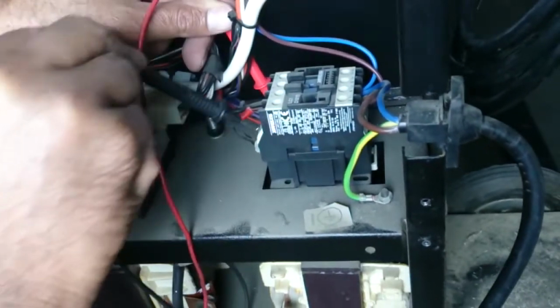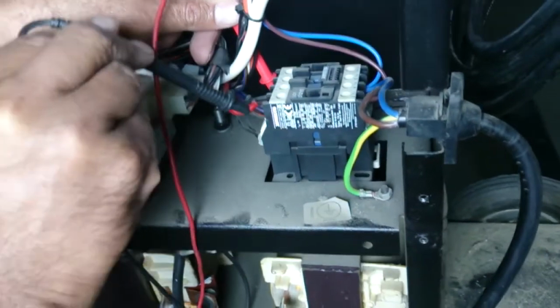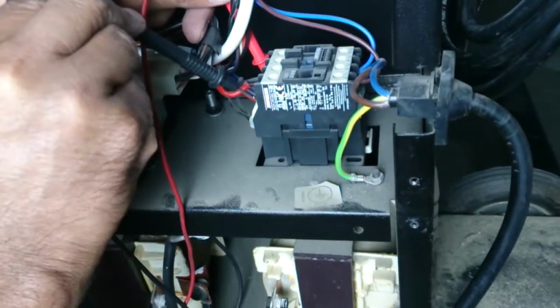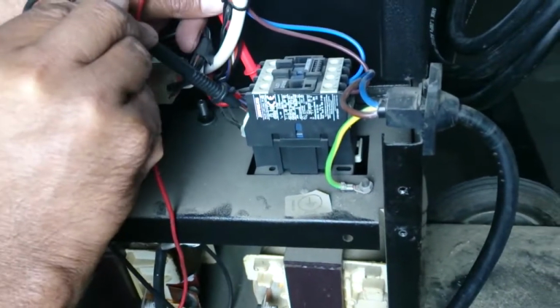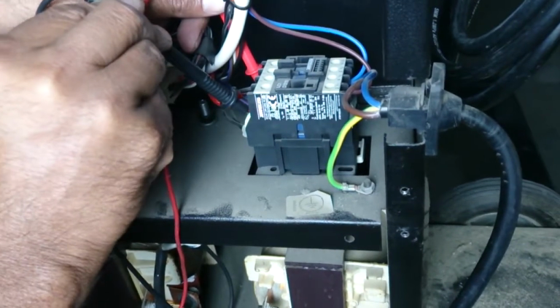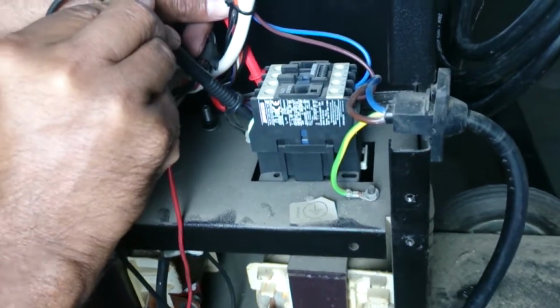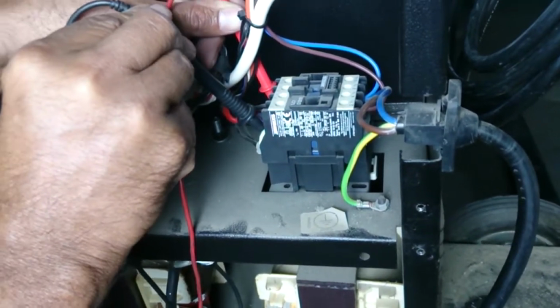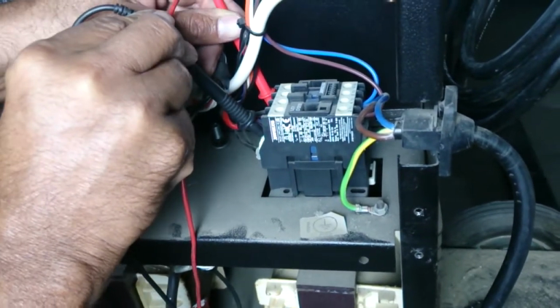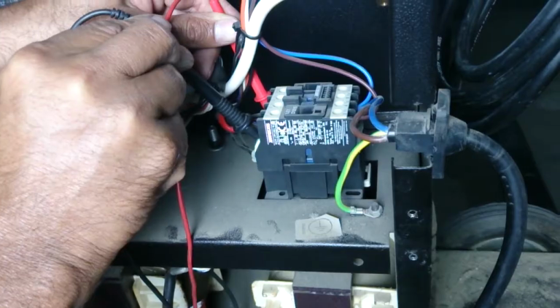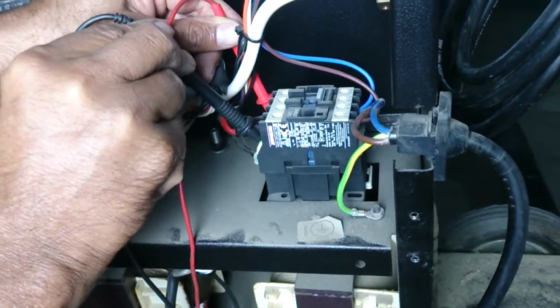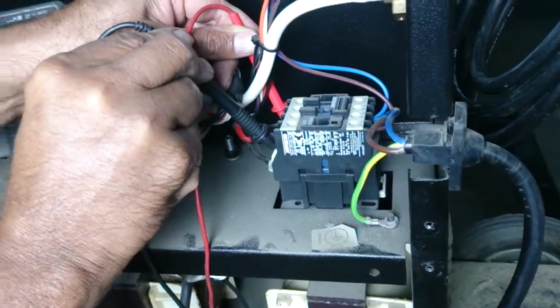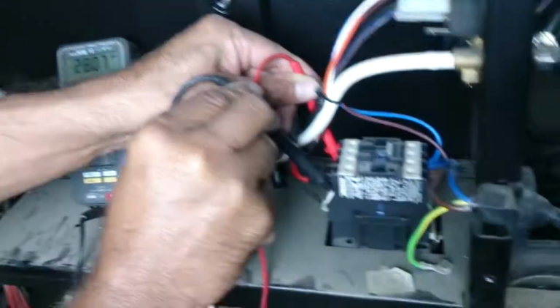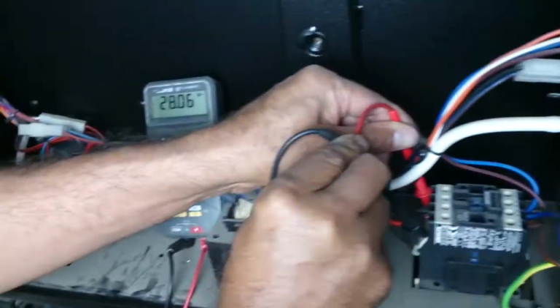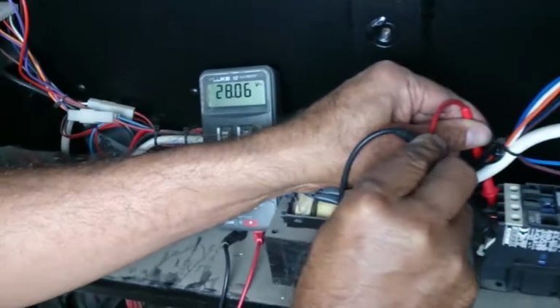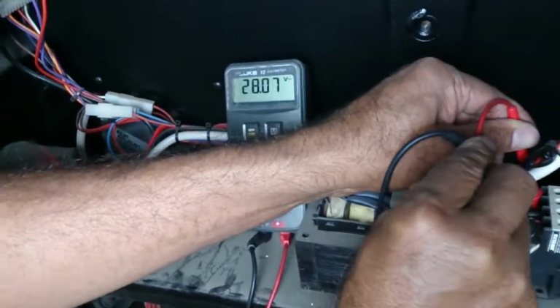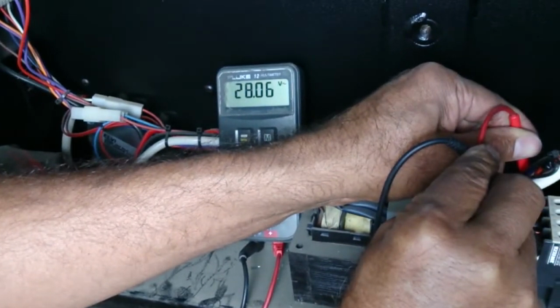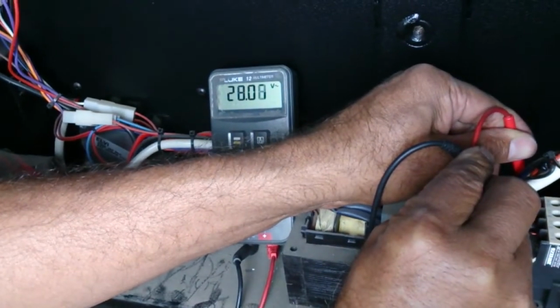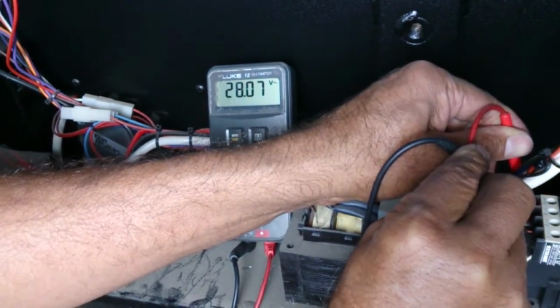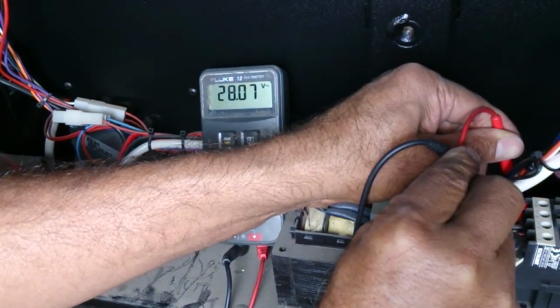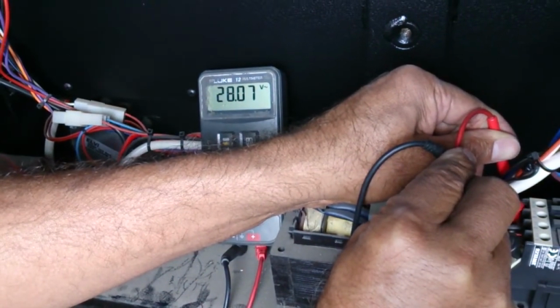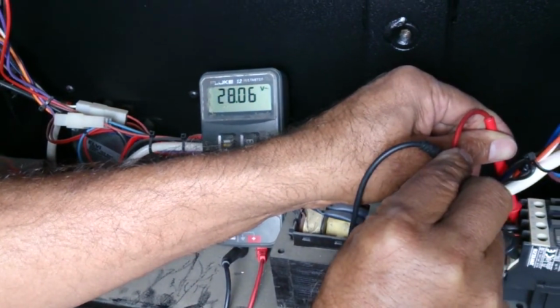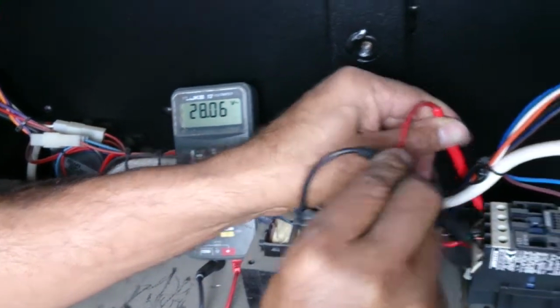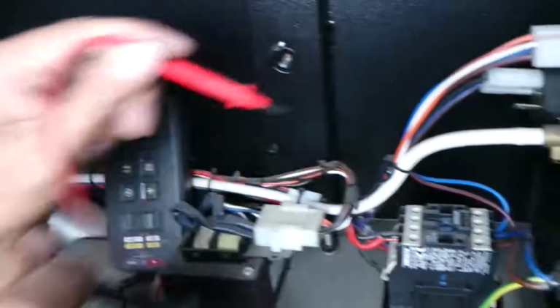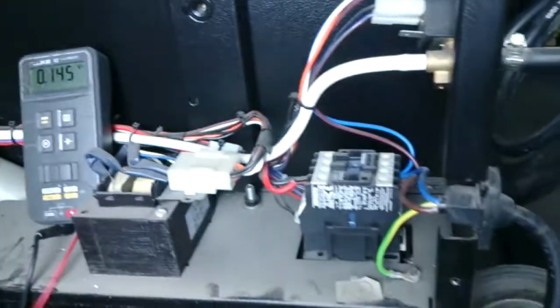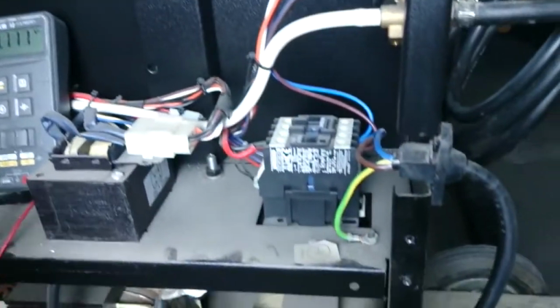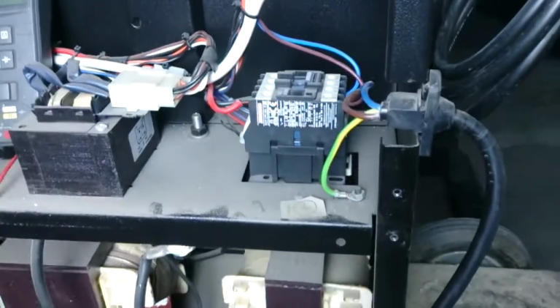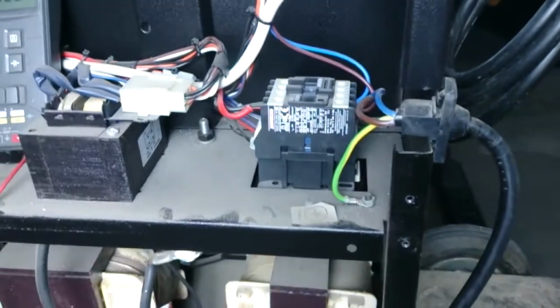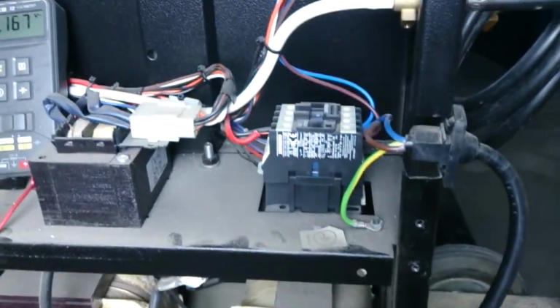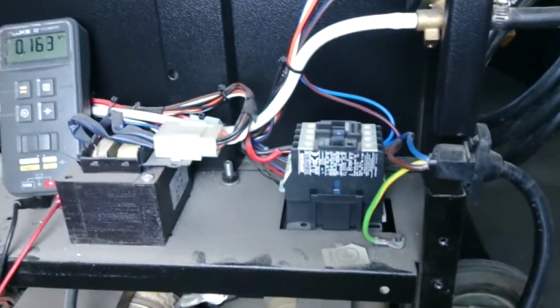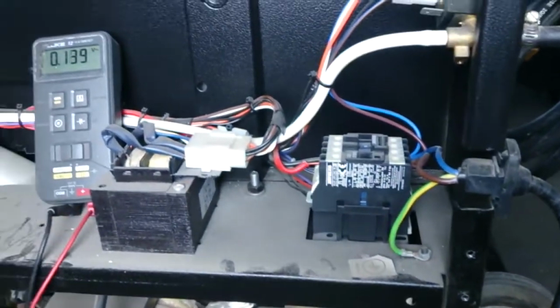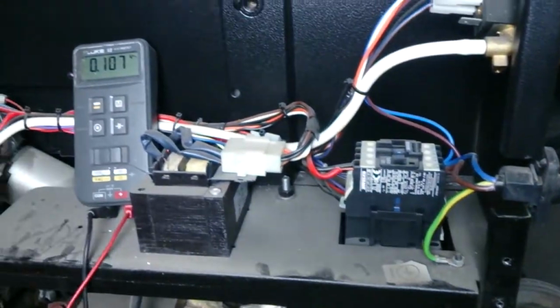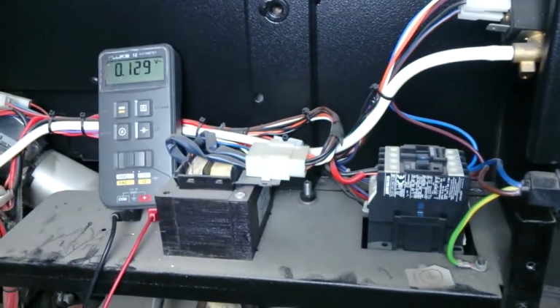So I'm going to put the other one here. And as you can see on the meter now, we are getting 28 volts. So the contactor is getting 28 volts, no problem.